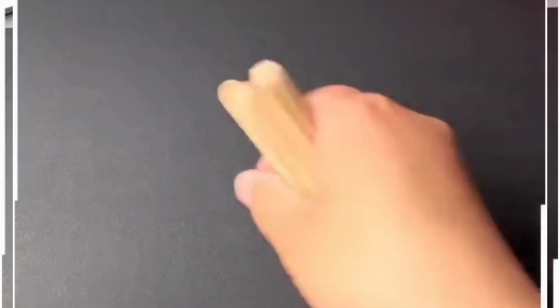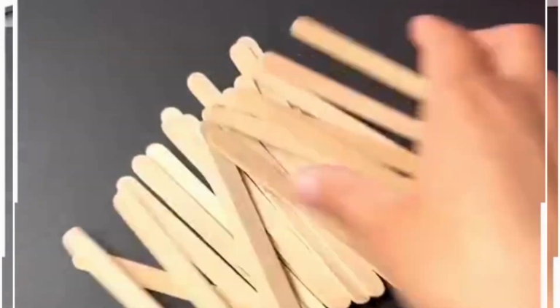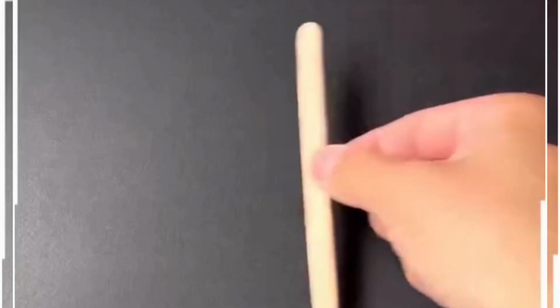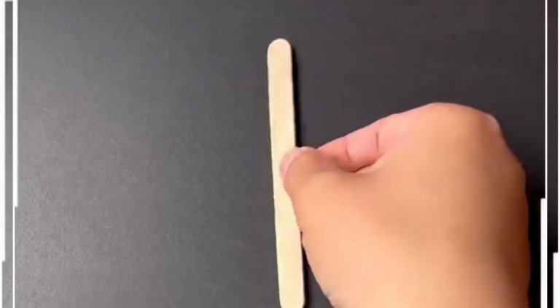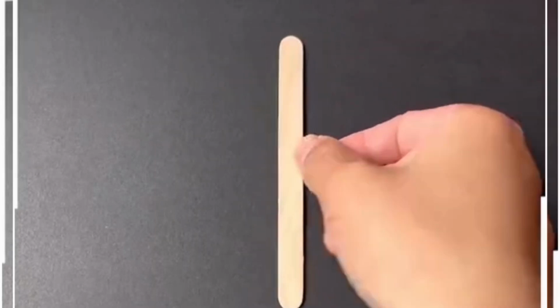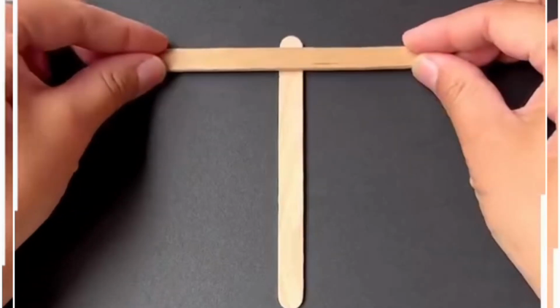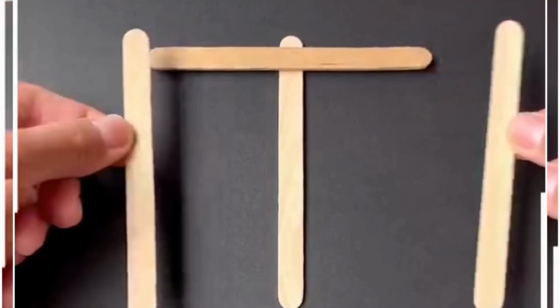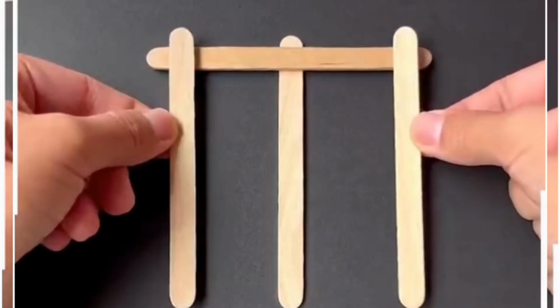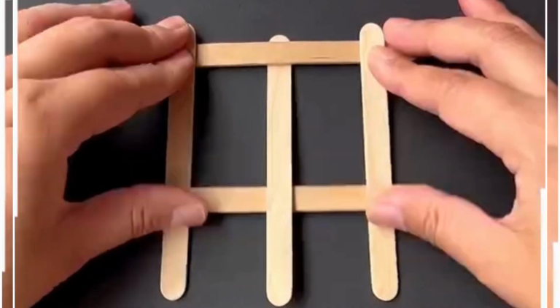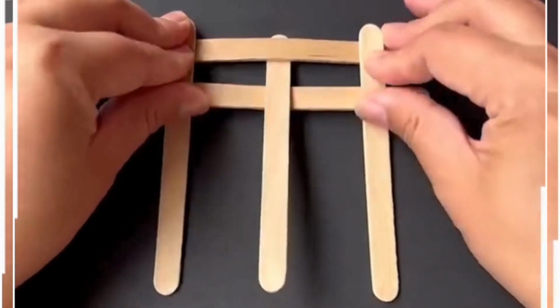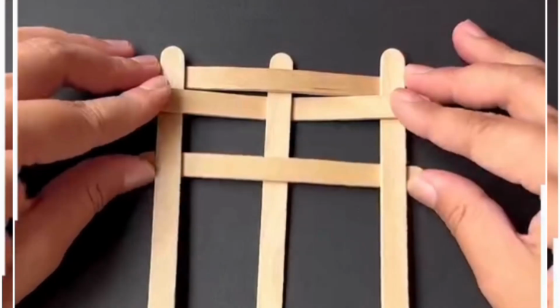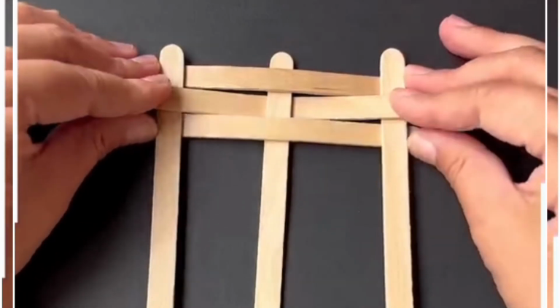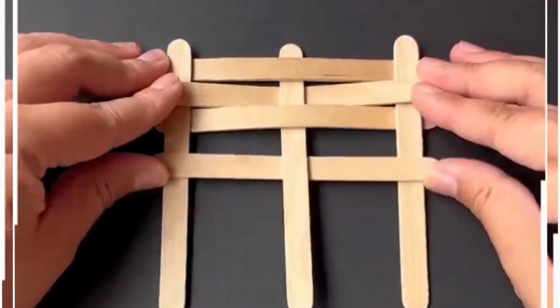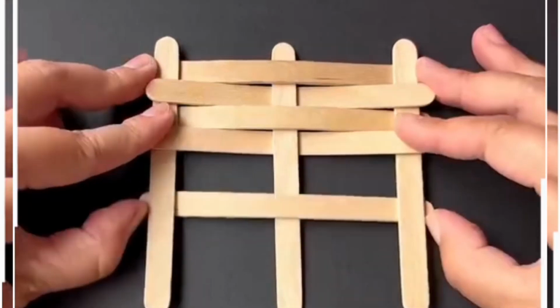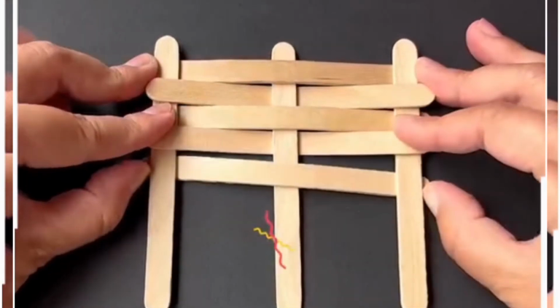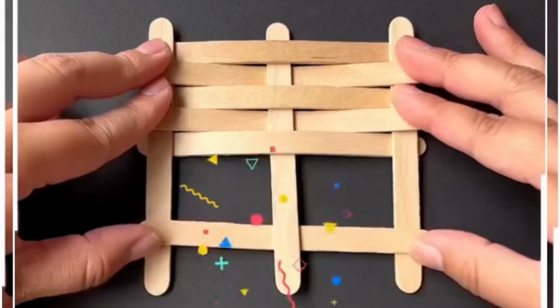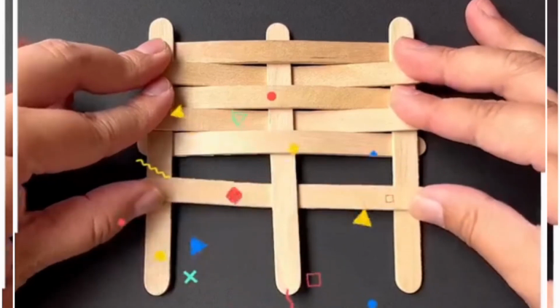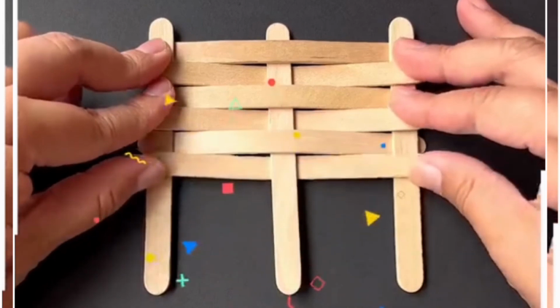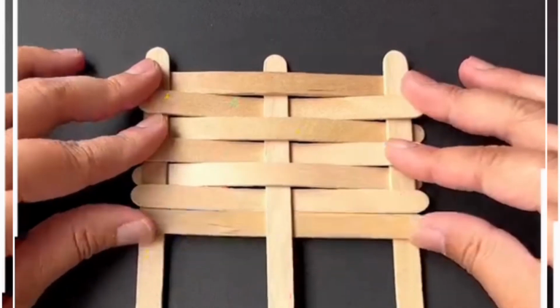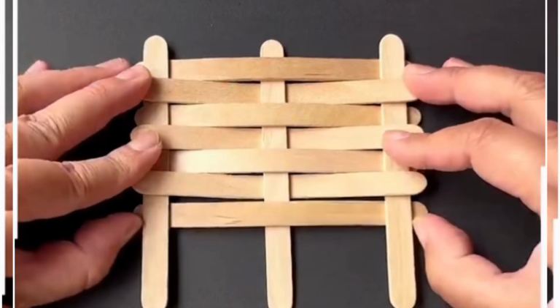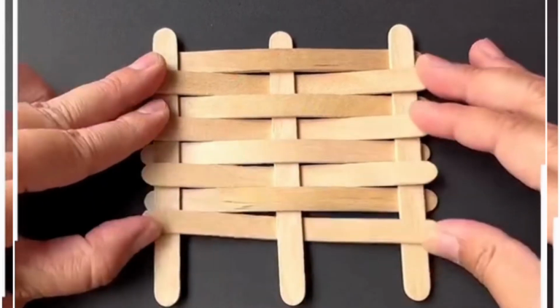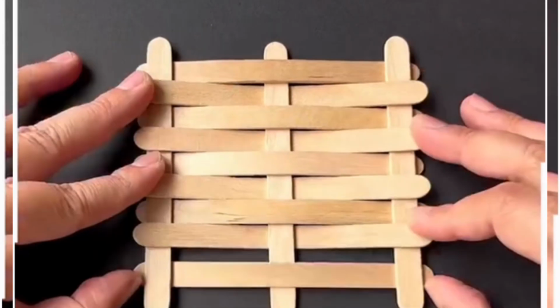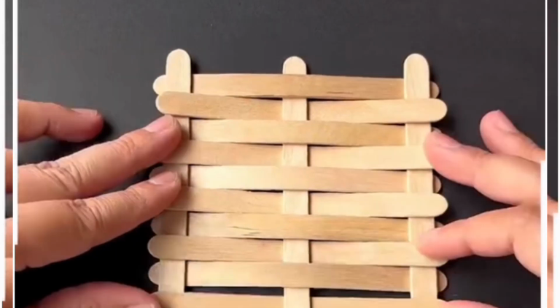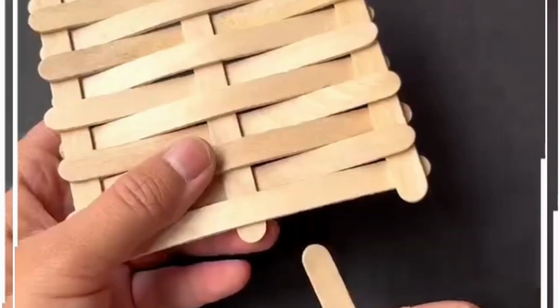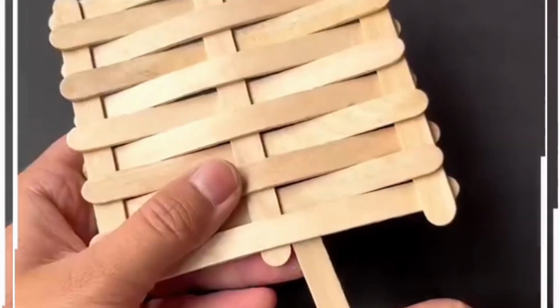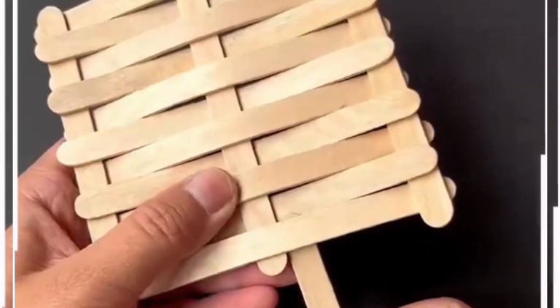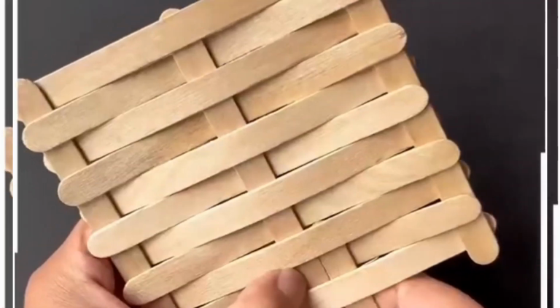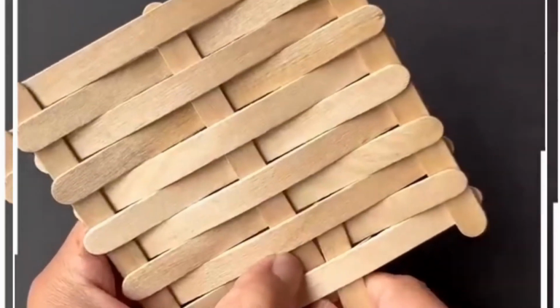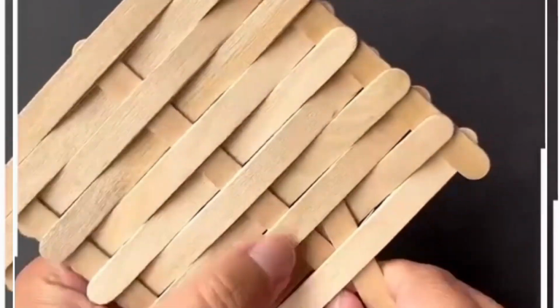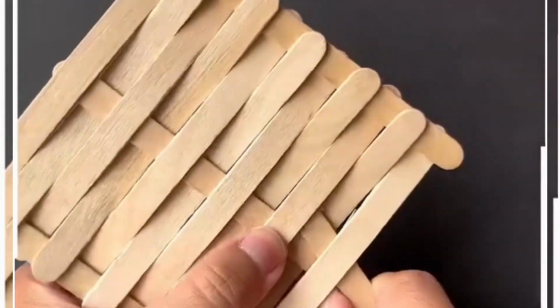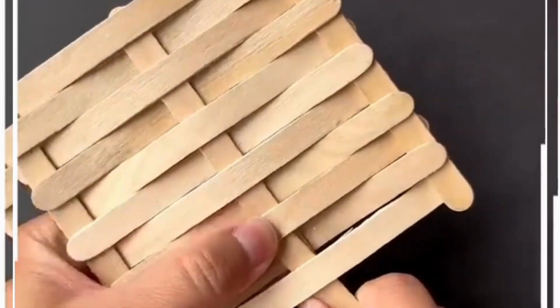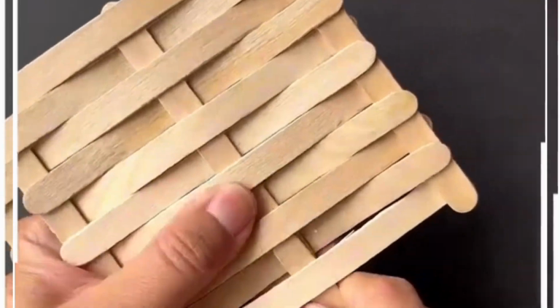Today we are going to make a fan using ice cream sticks. We are going to place three sticks like this and keep adding more sticks from the bottom. Put one stick to make the handle and look, your fan is ready.